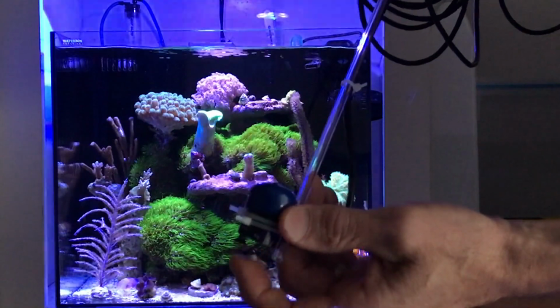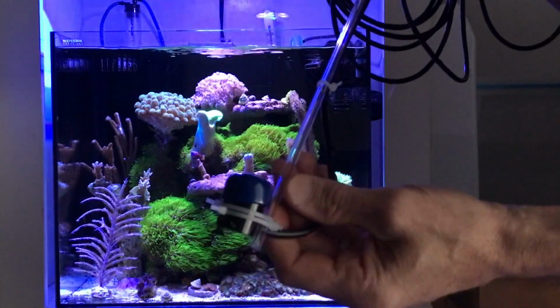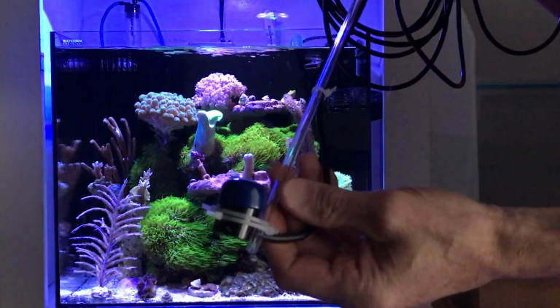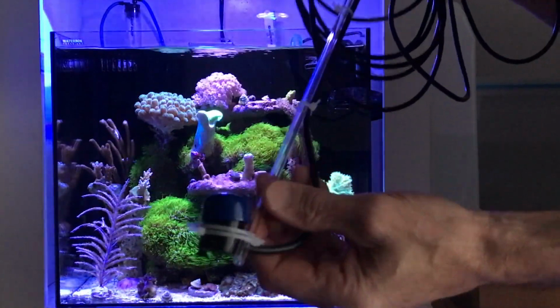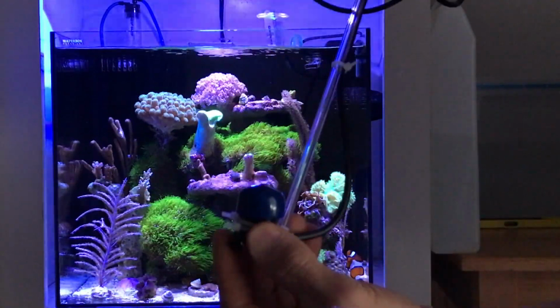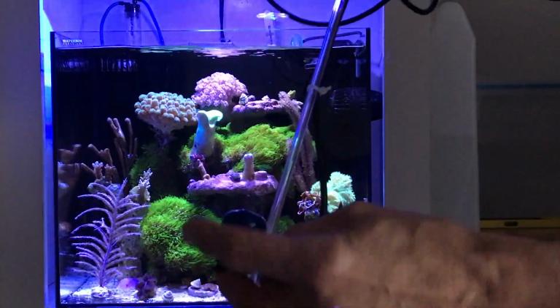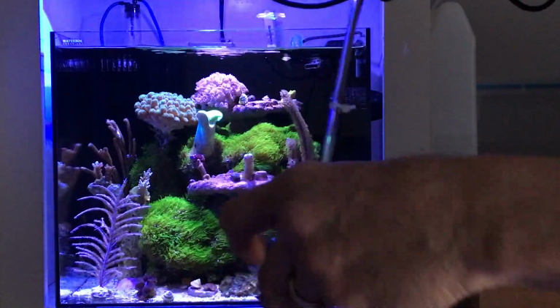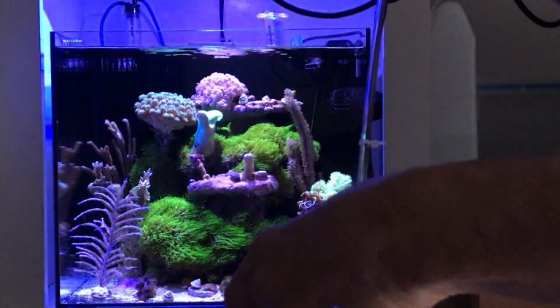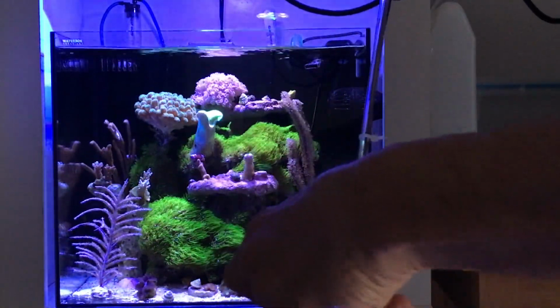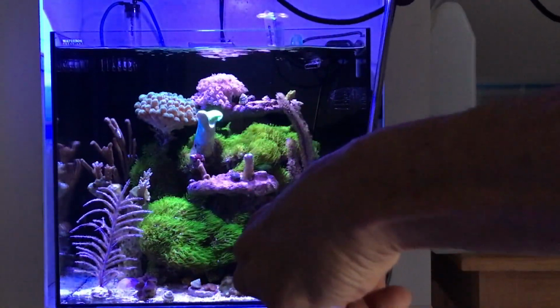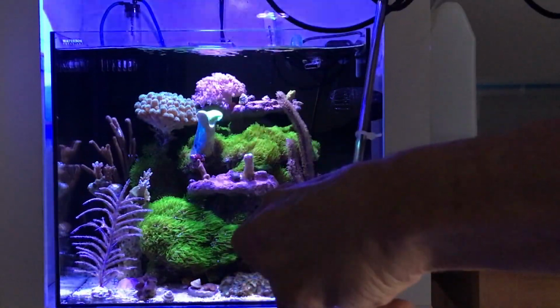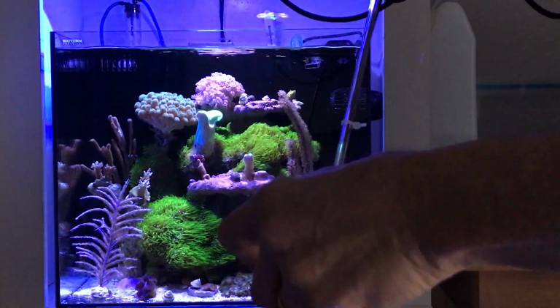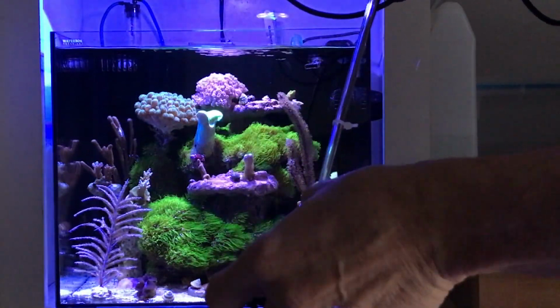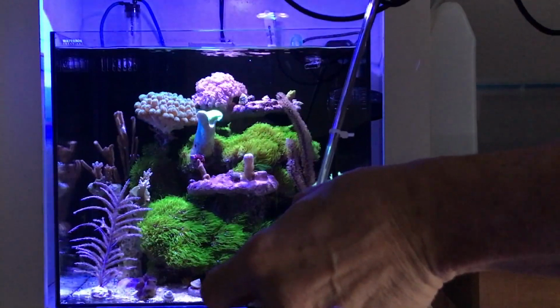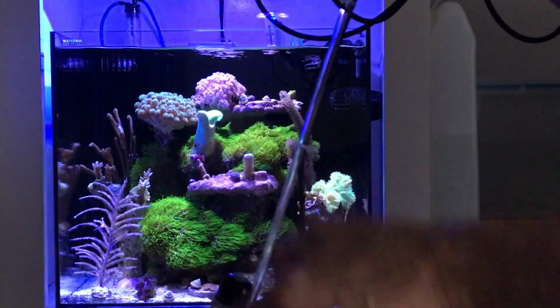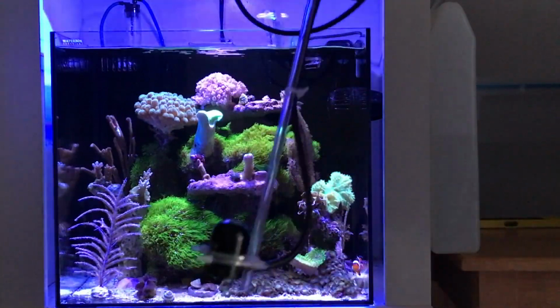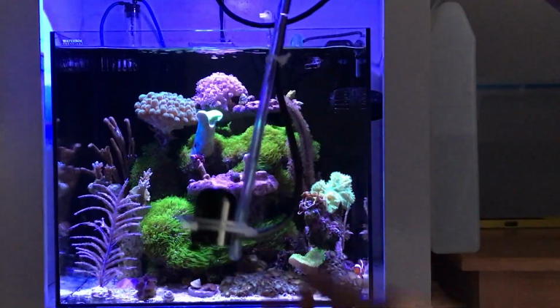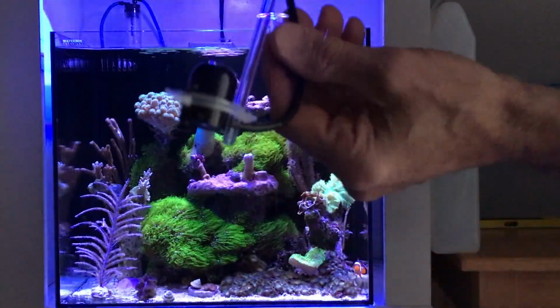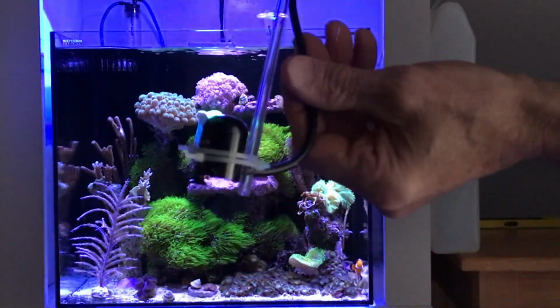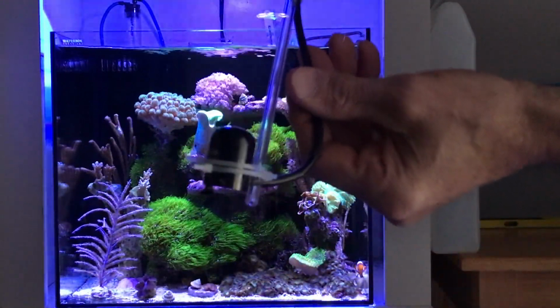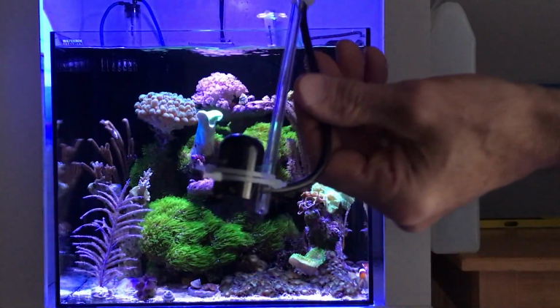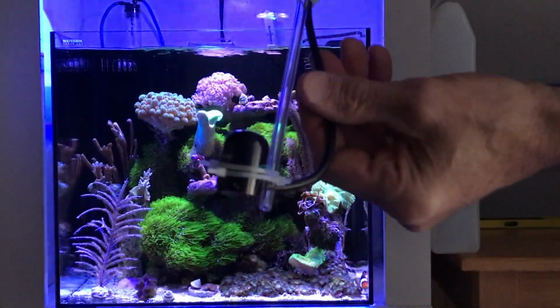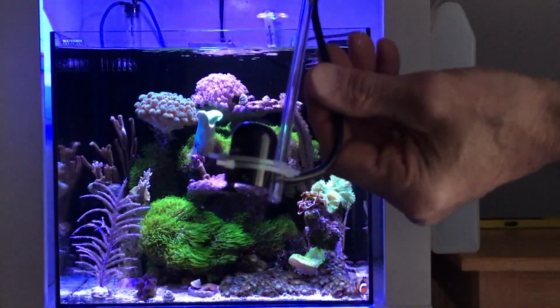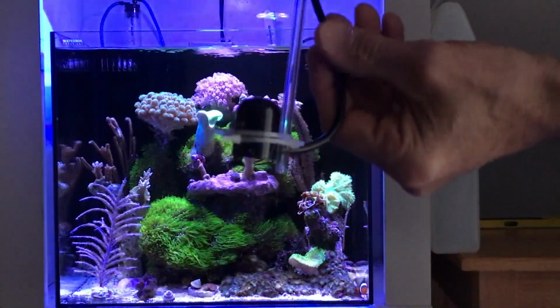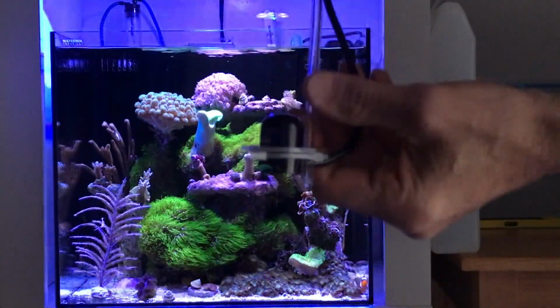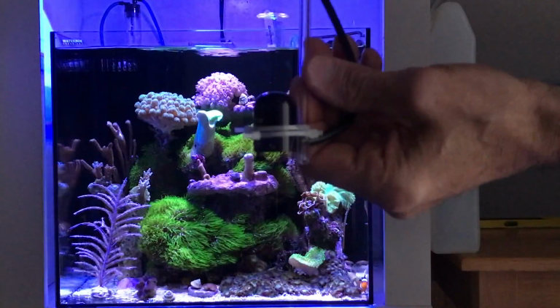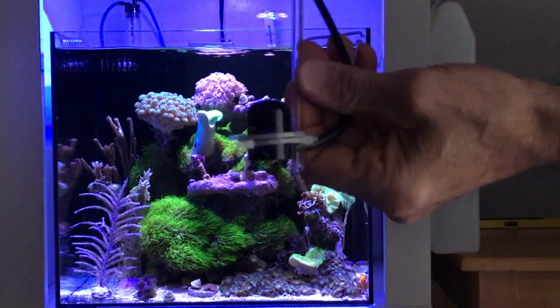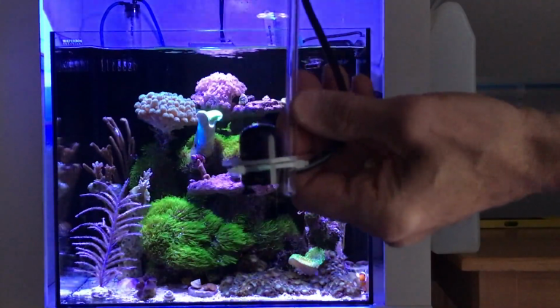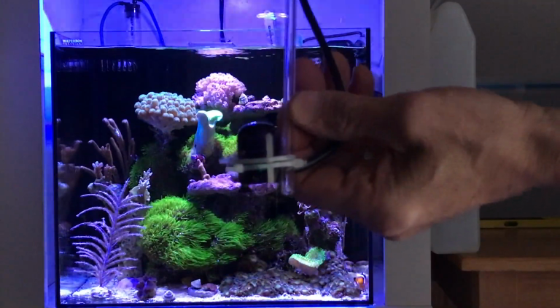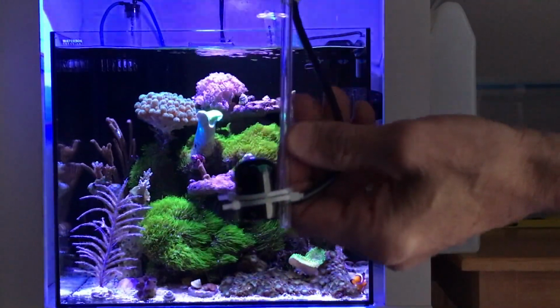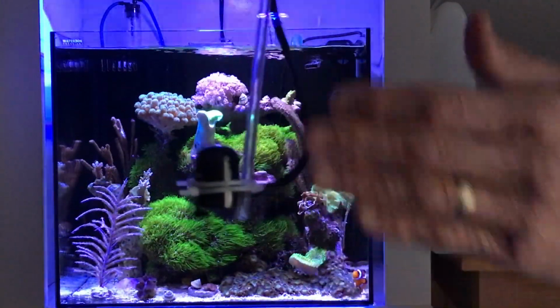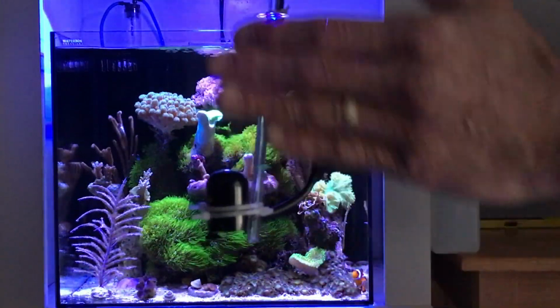It has a protective end cap that I'll take off, and that way it protects the sensor which is on the top from any scratches or anything like that. When you put it in the water, it's angled straight up.